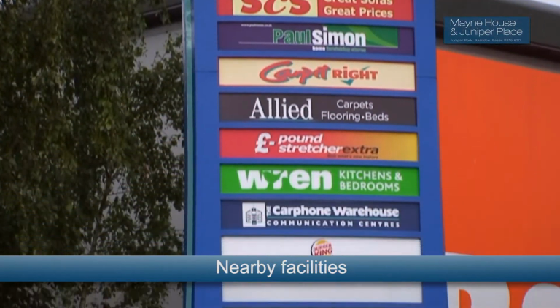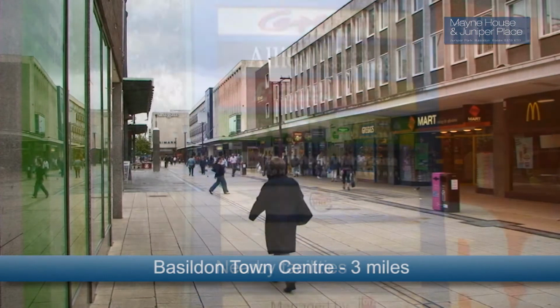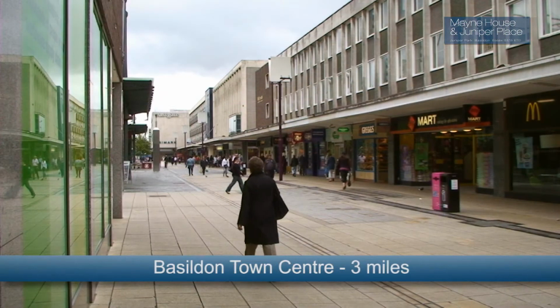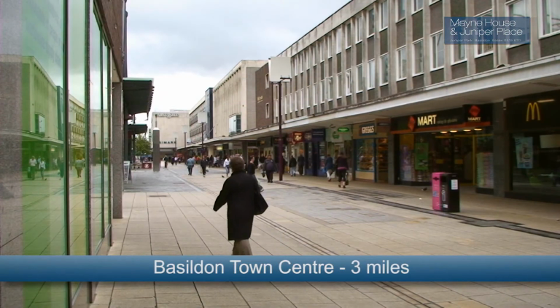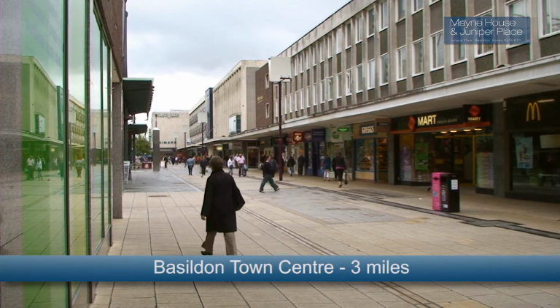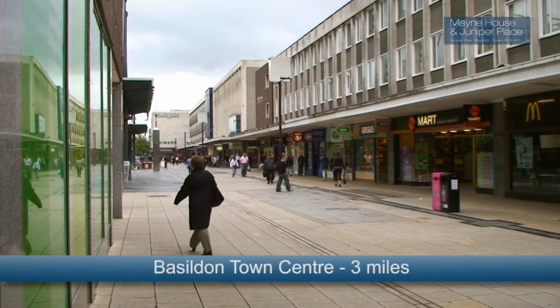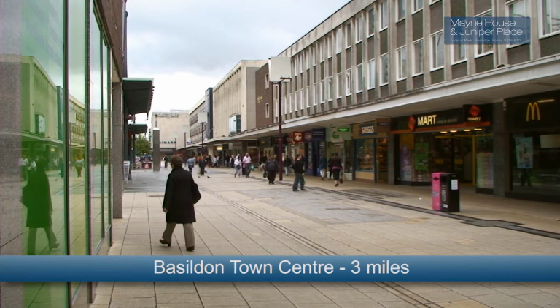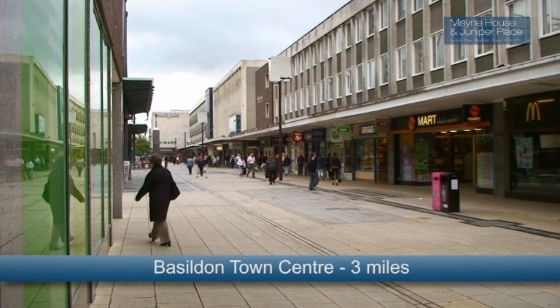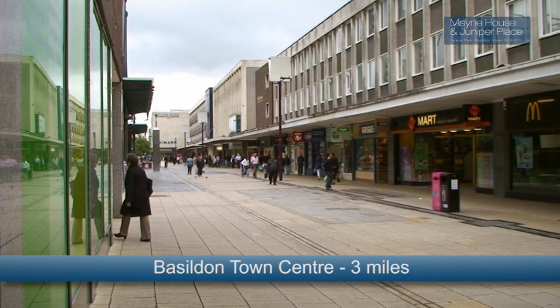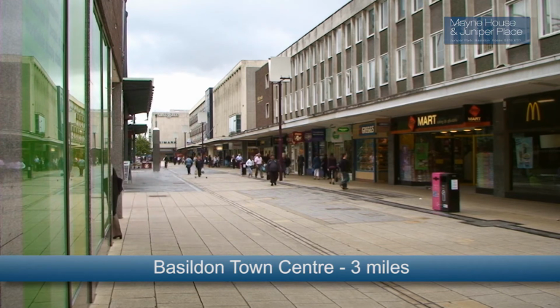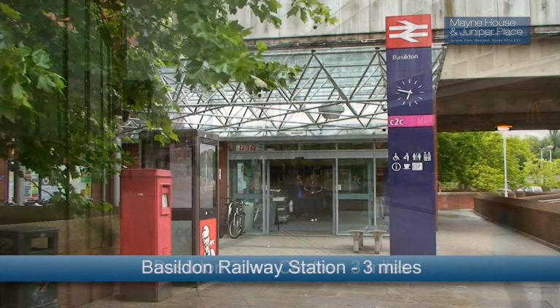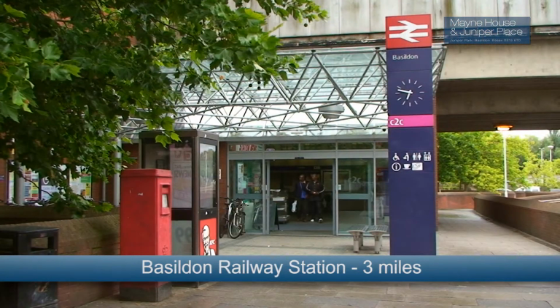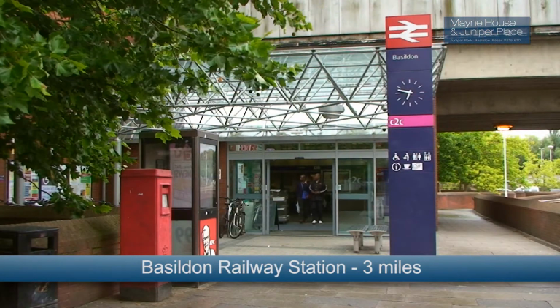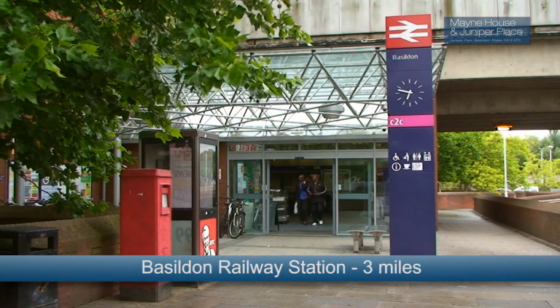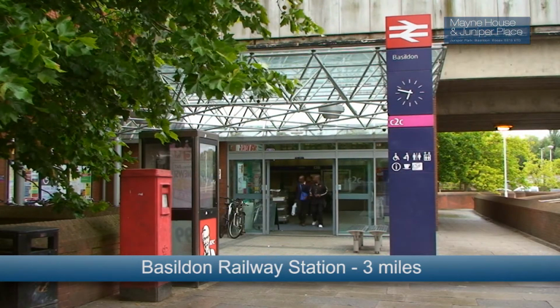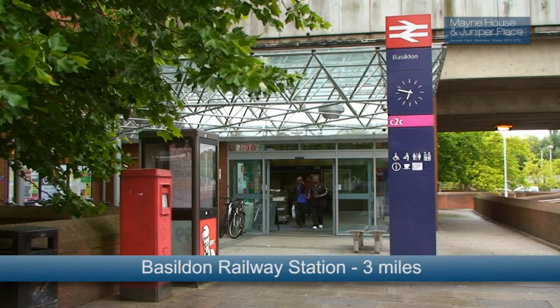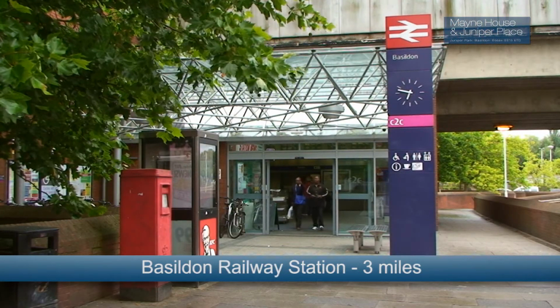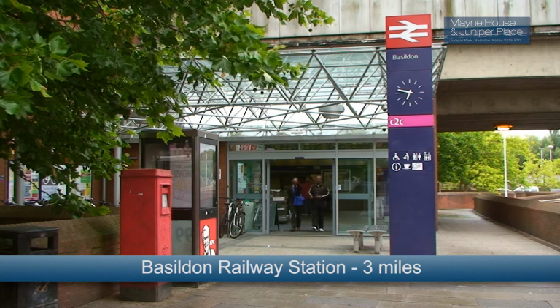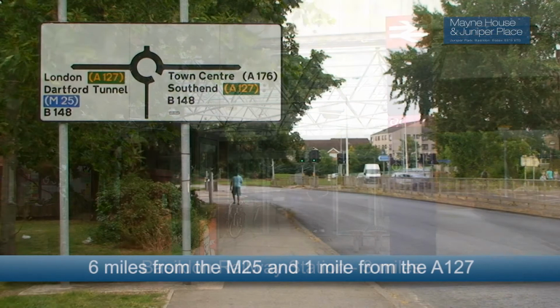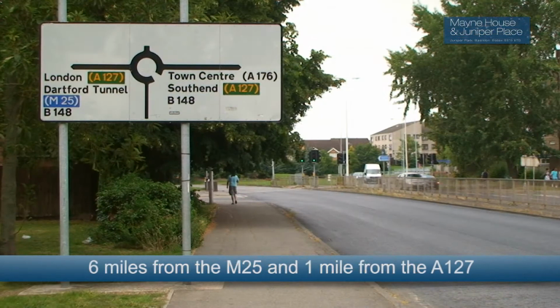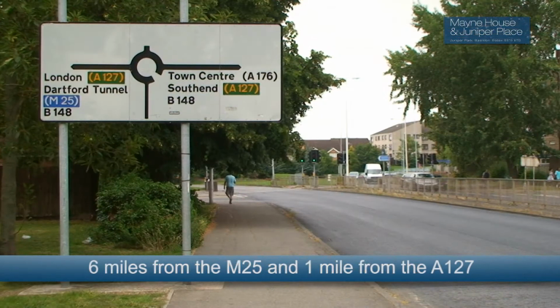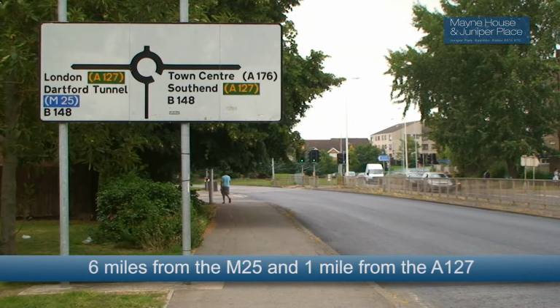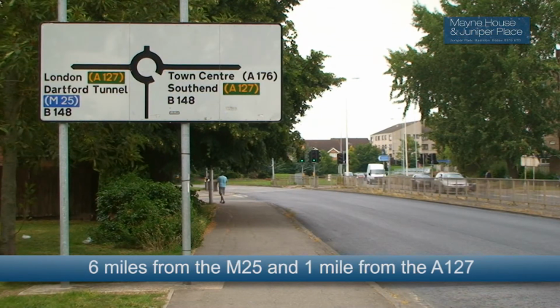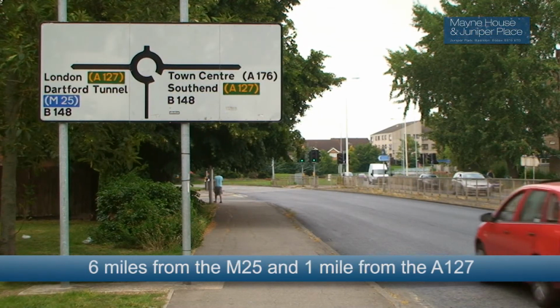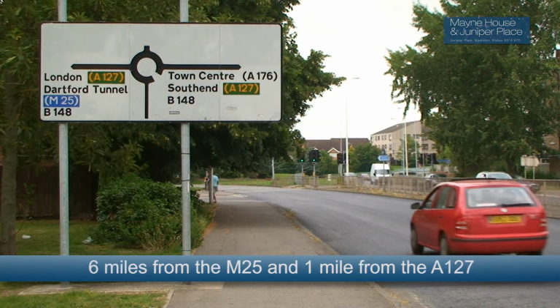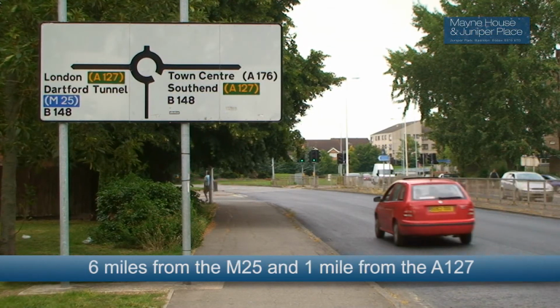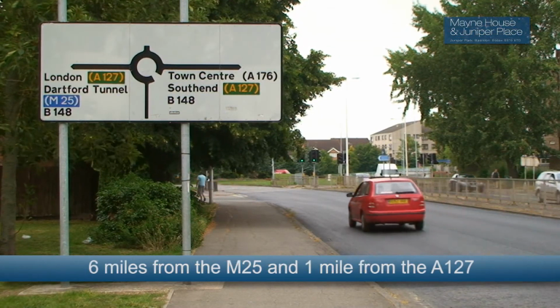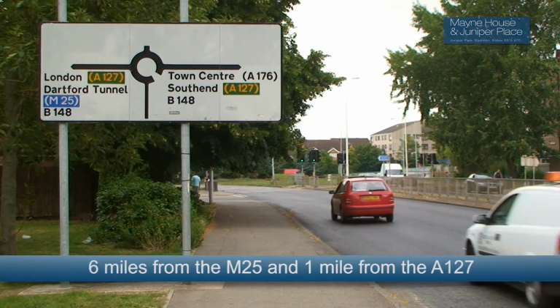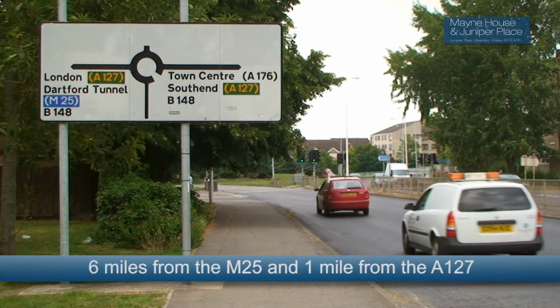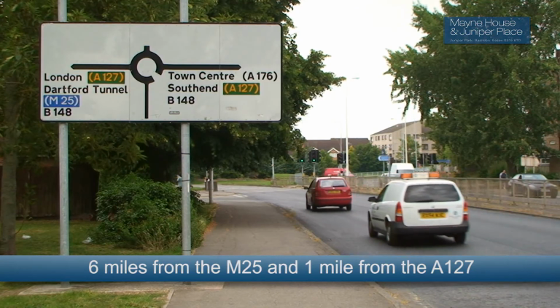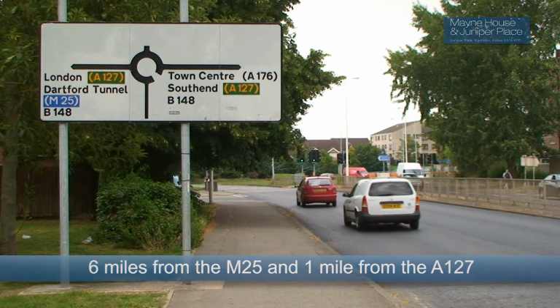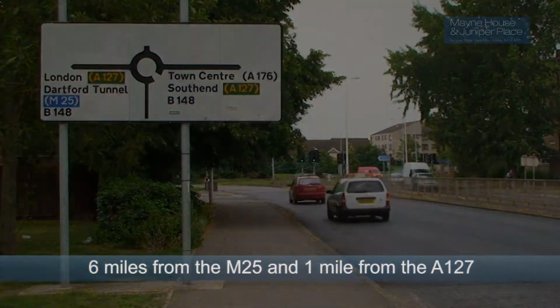Basildon Town Centre and Station are 3 miles away and Langdon Station is just 1.5 miles away, offering routes to London within 40 minutes. Main House and Juniper Place are located 6 miles from the M25 and 1 mile from the A127.